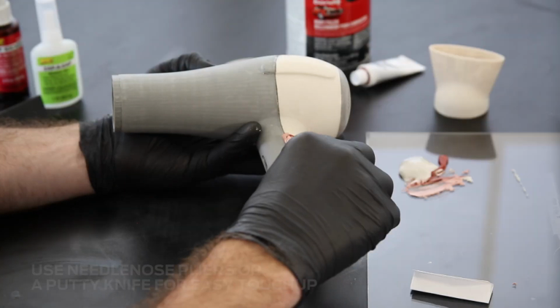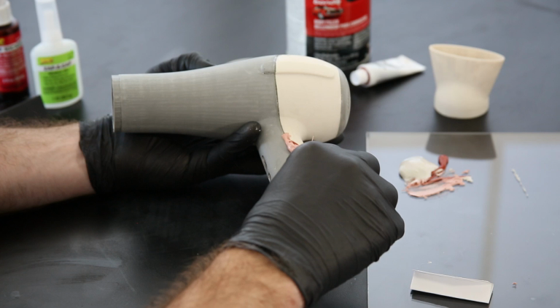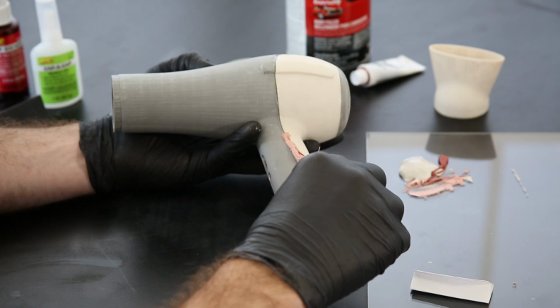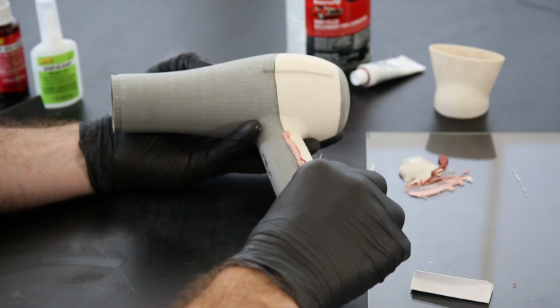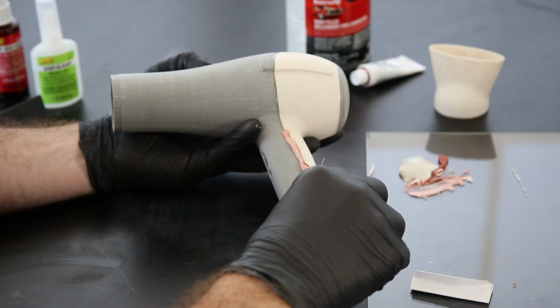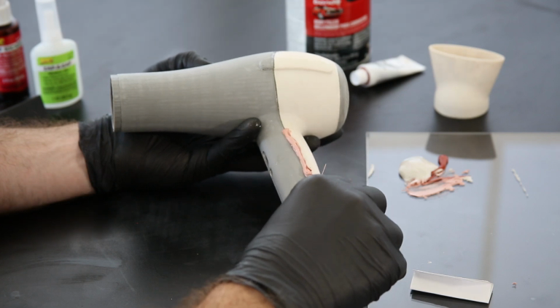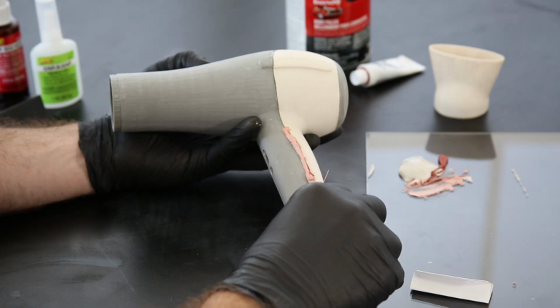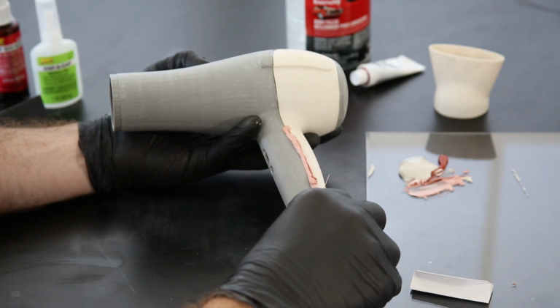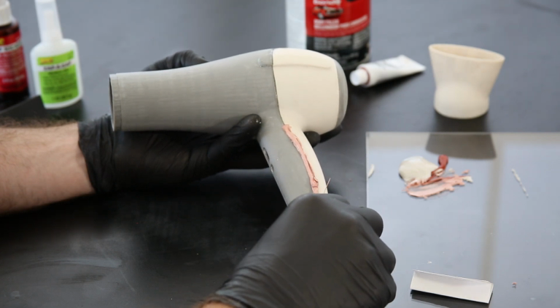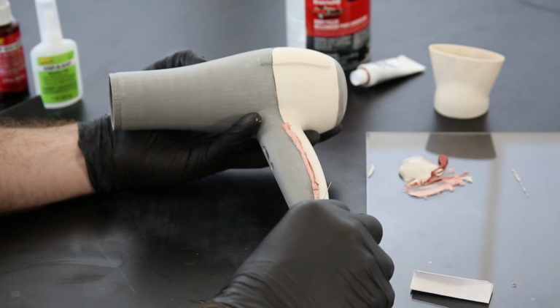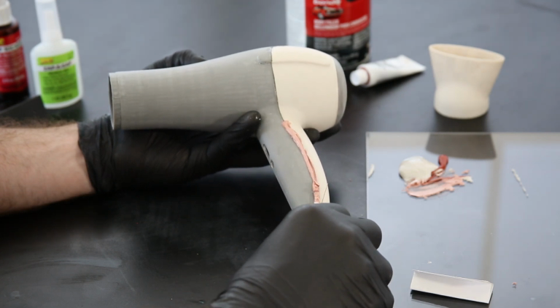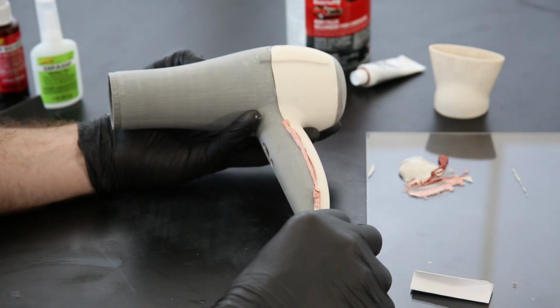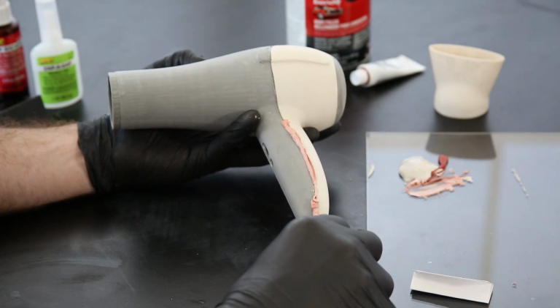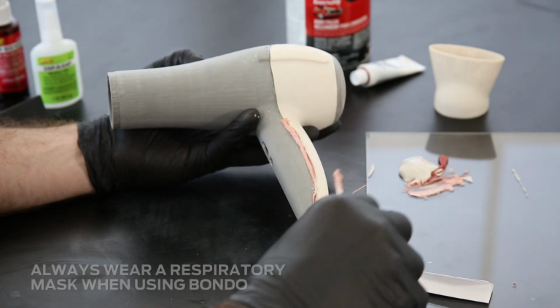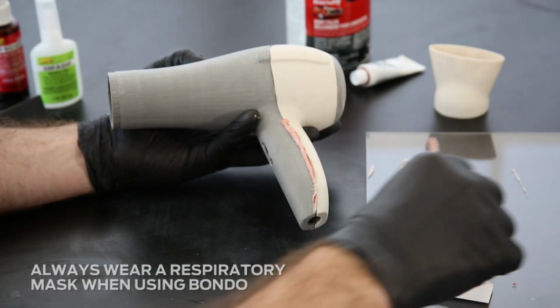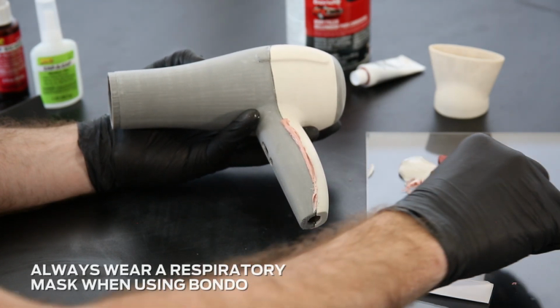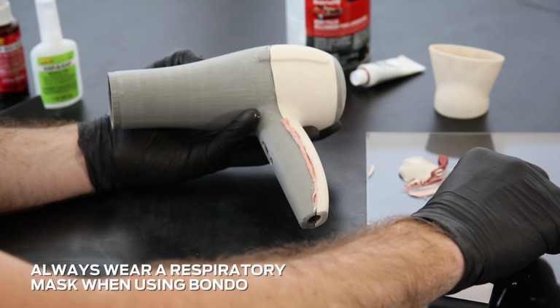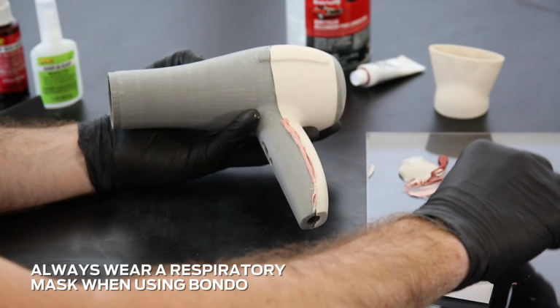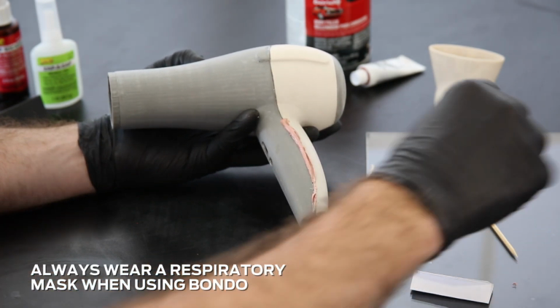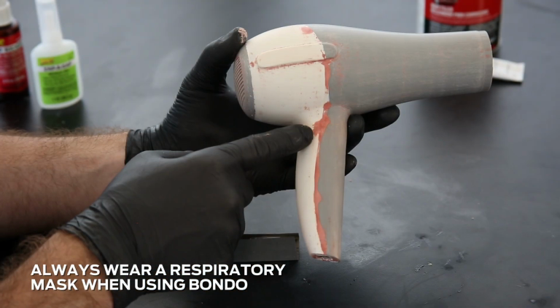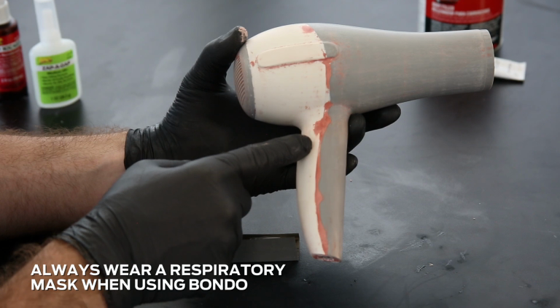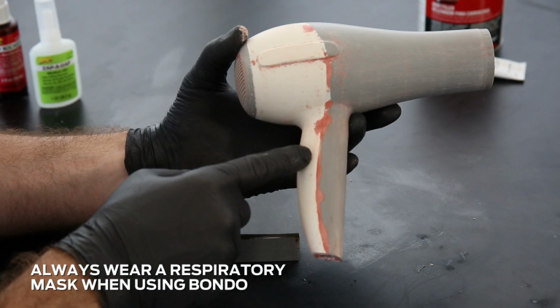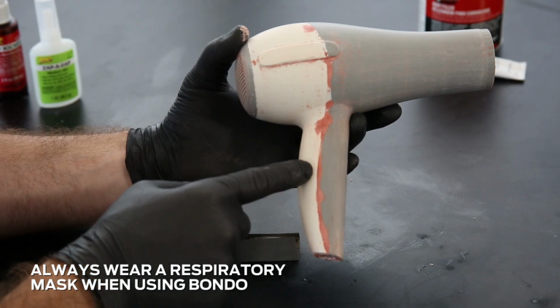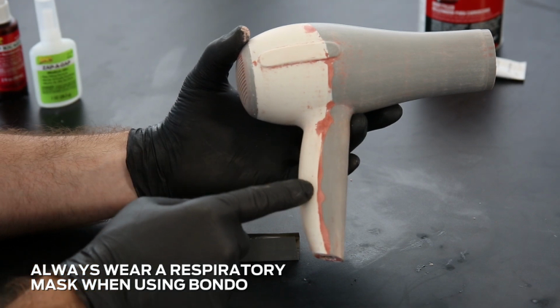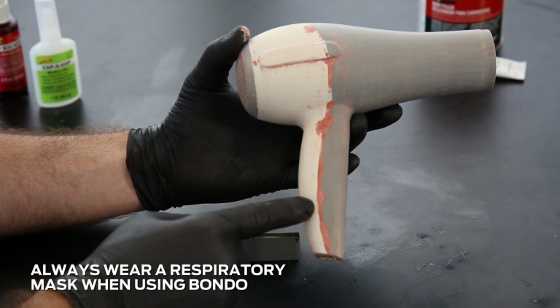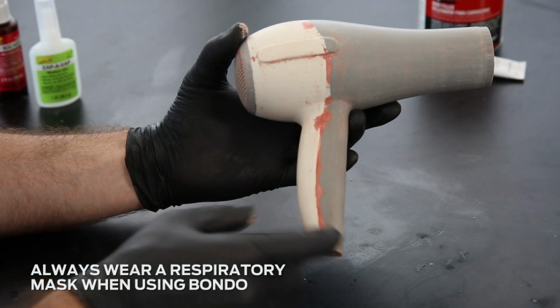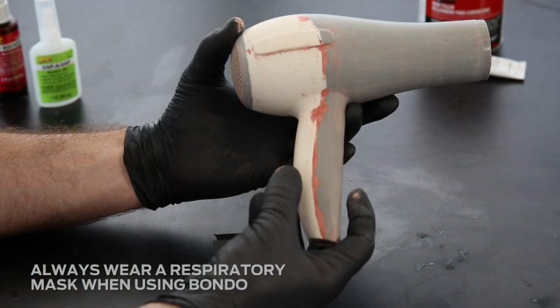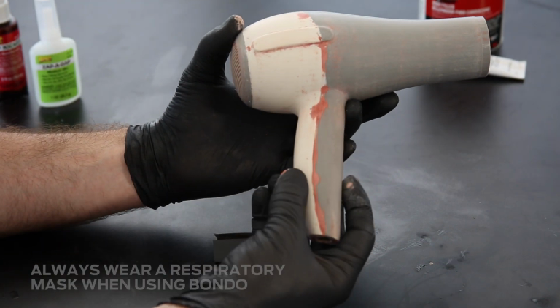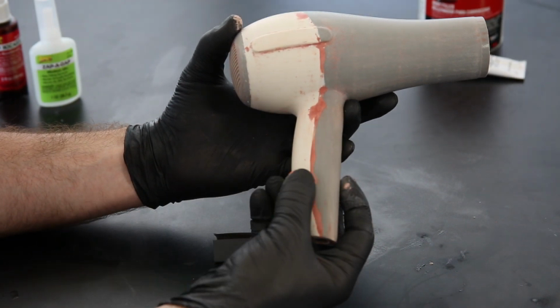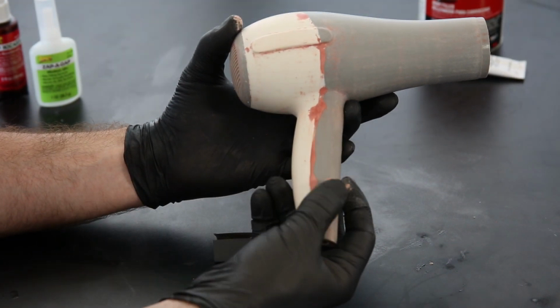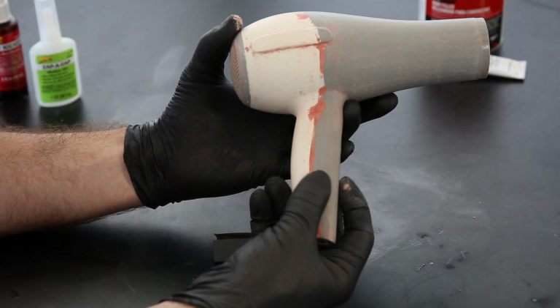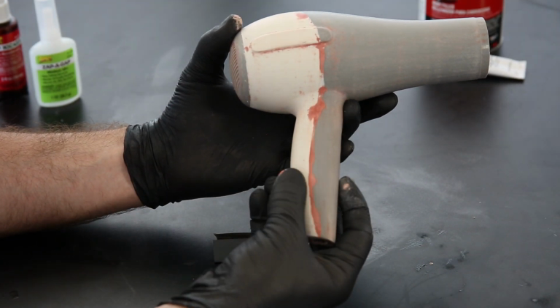If you're painting a model that has multiple components which have been glued together, a filler like Bondo can be used to help cover any seams before painting. Visit our gluing page to learn more.